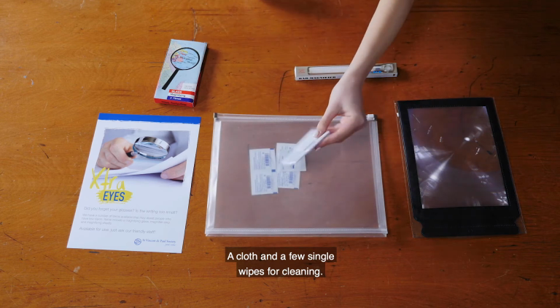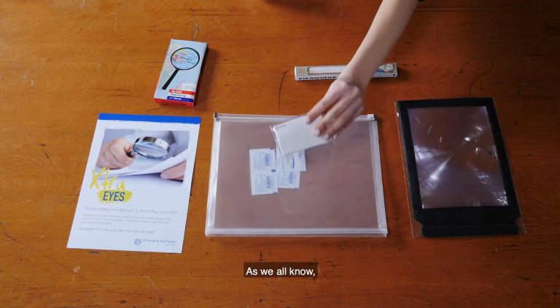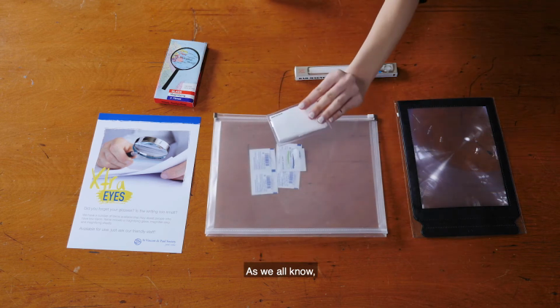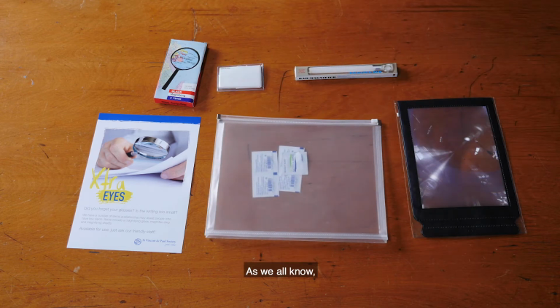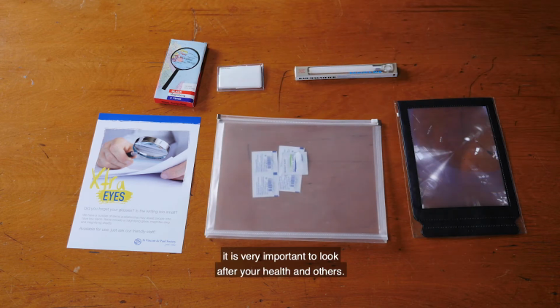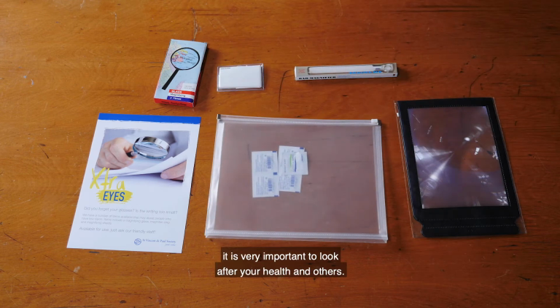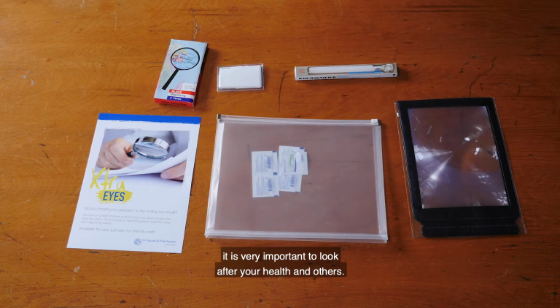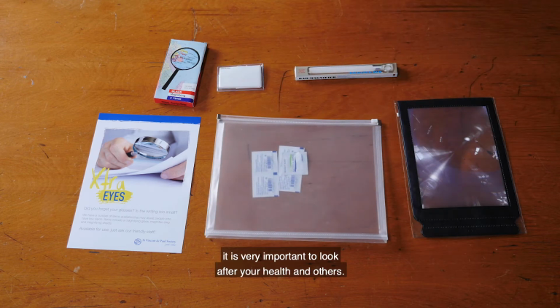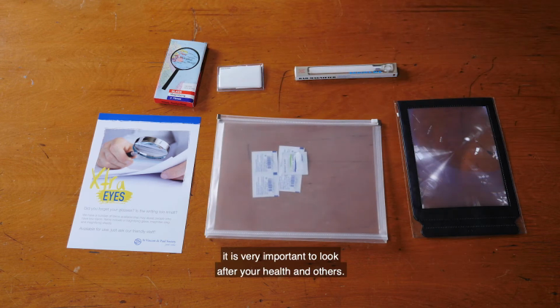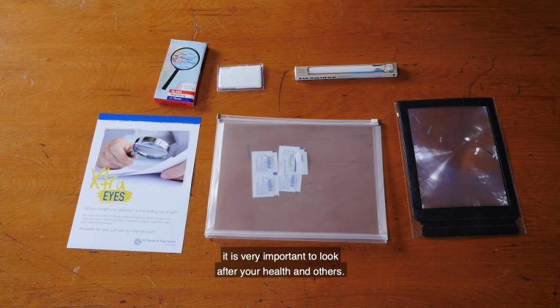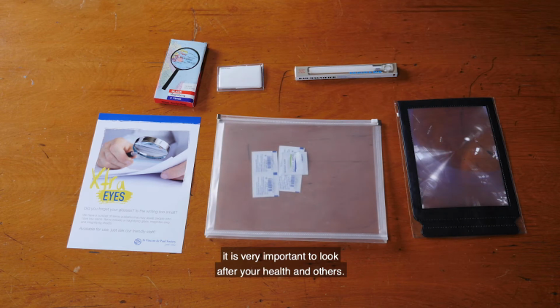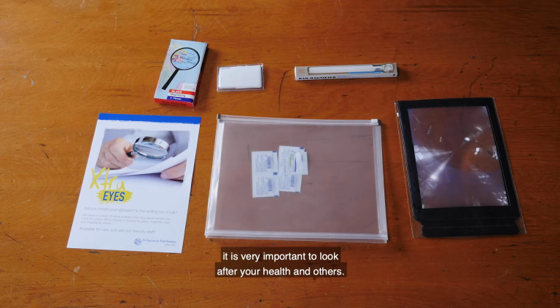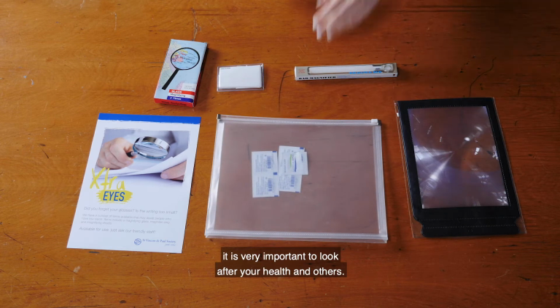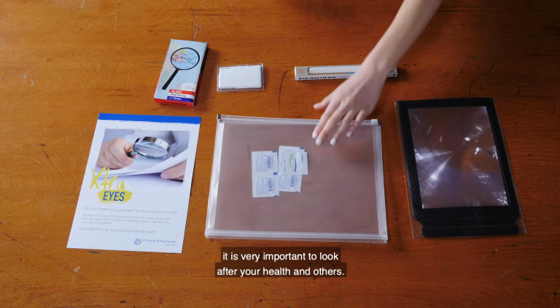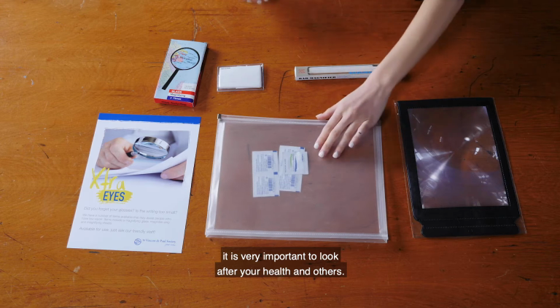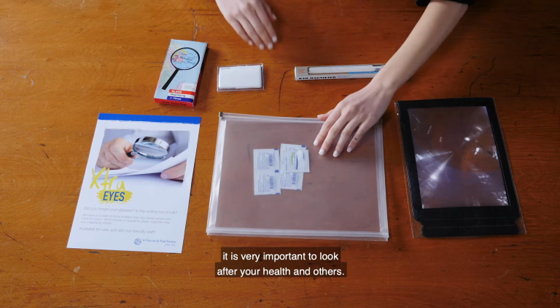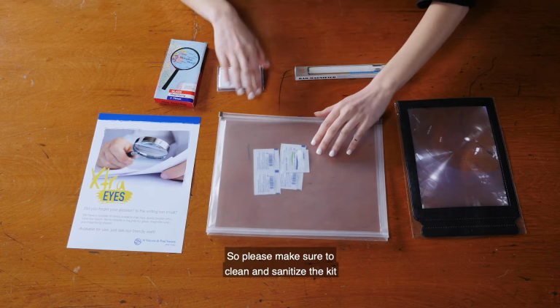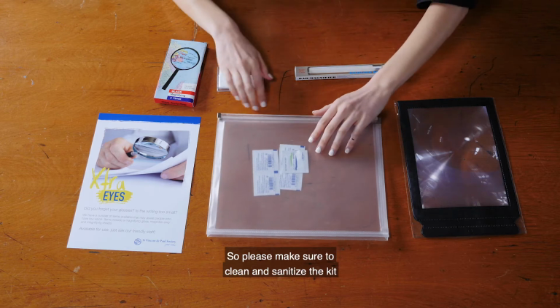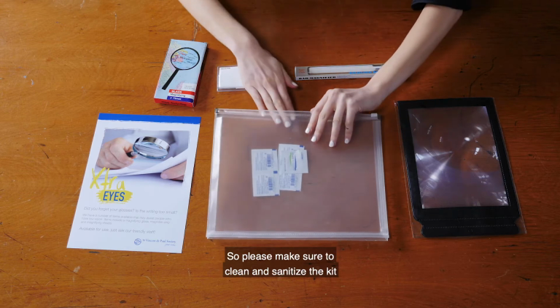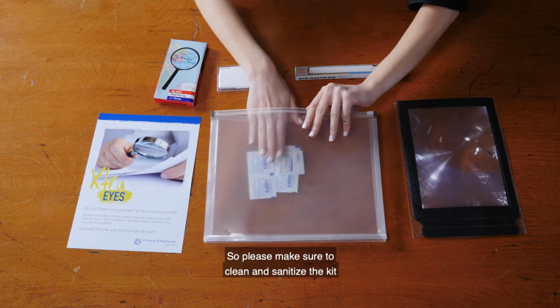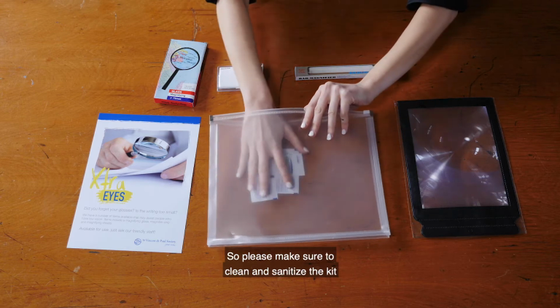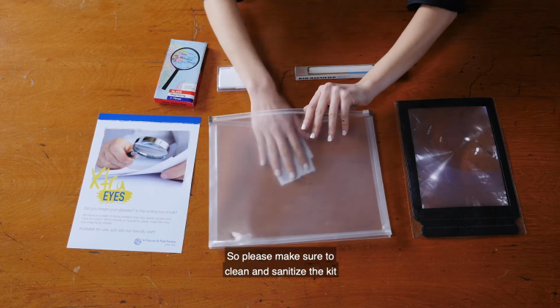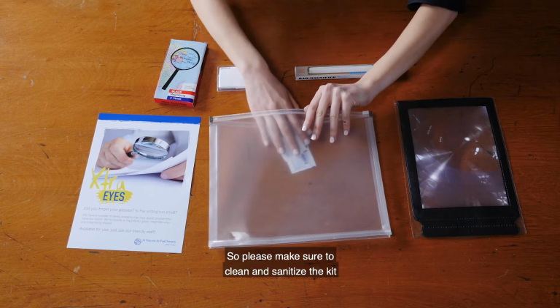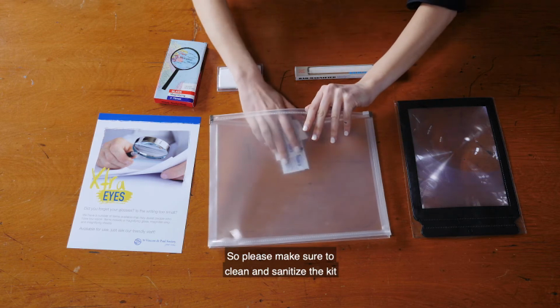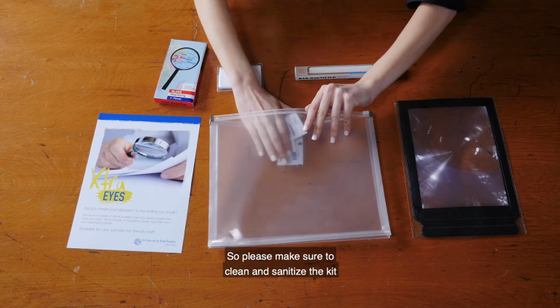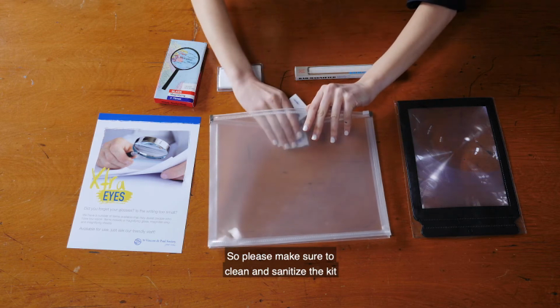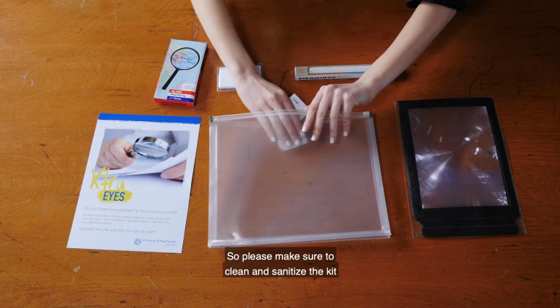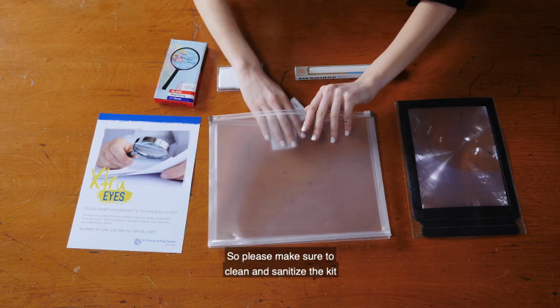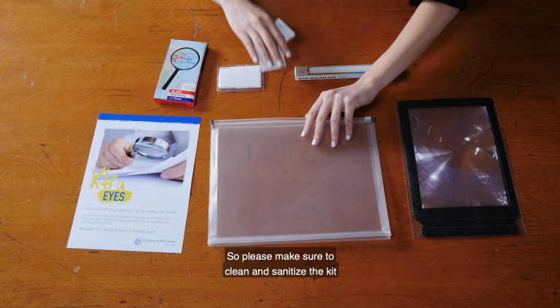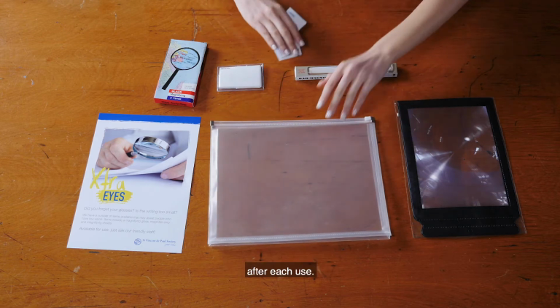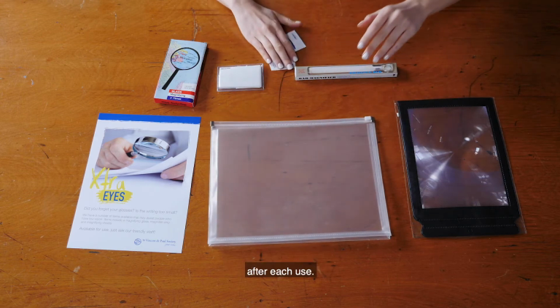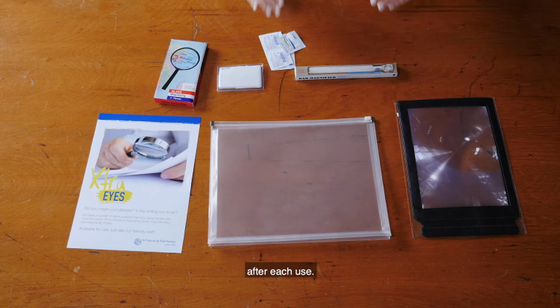As we all know, it is very important to look after your health and others, so please make sure to clean and sanitise the kit after each use.